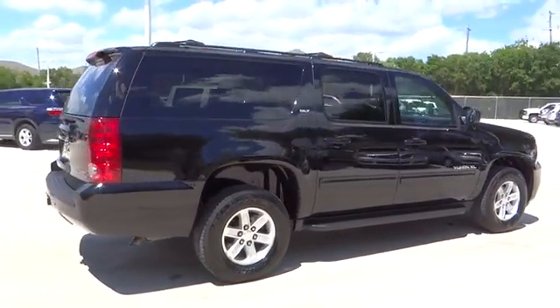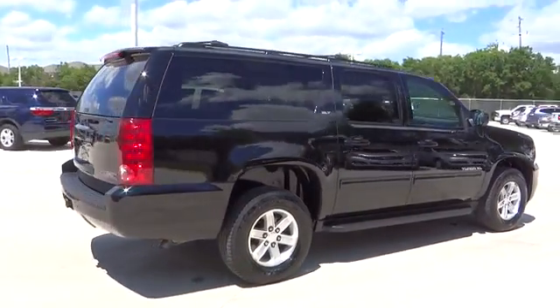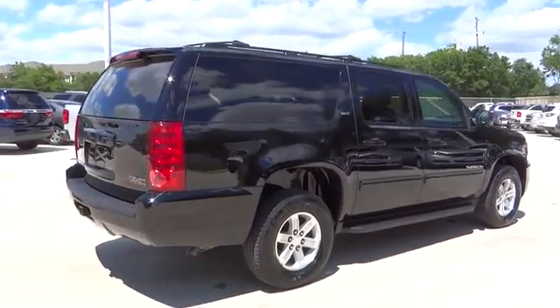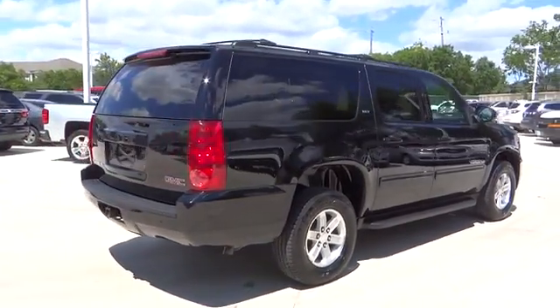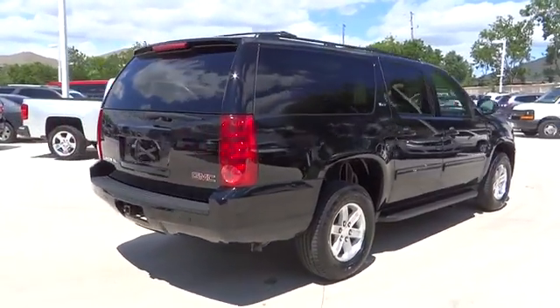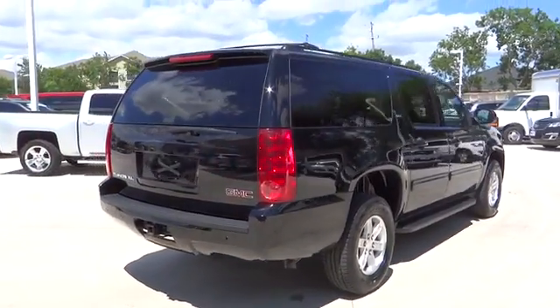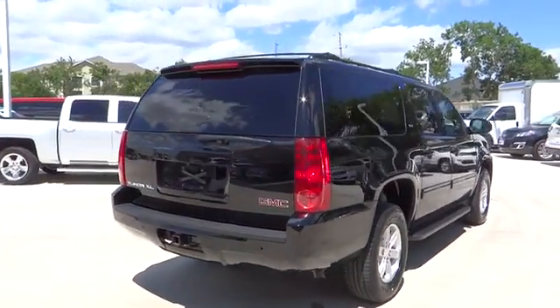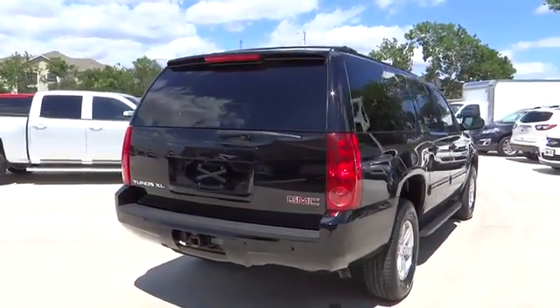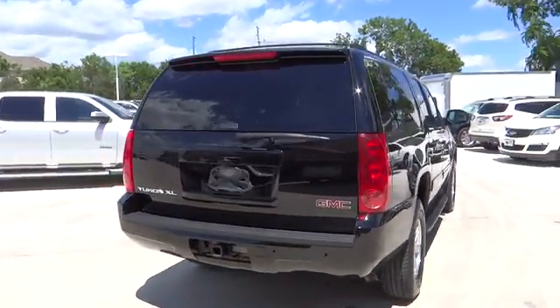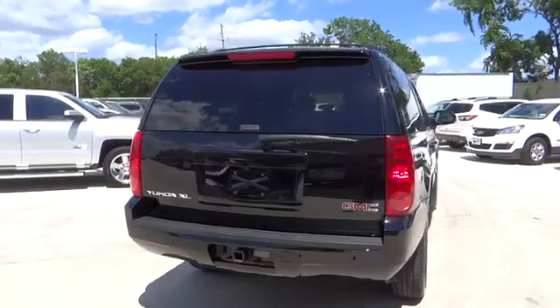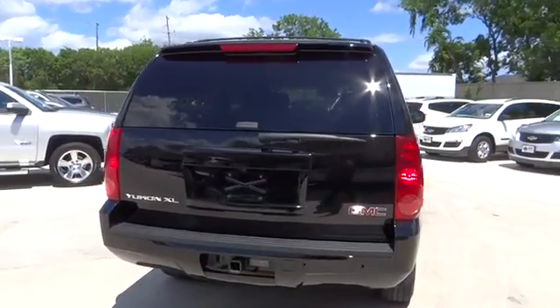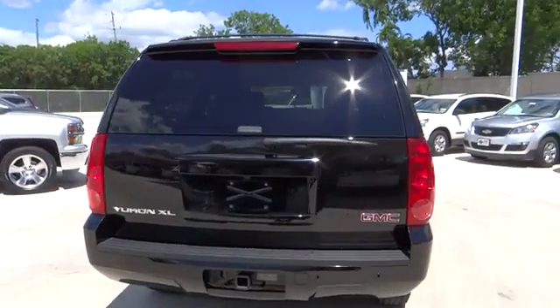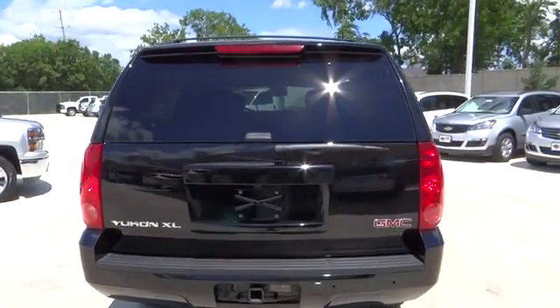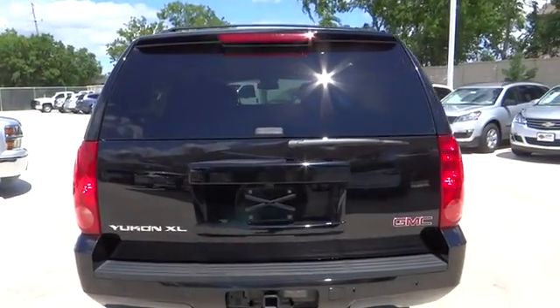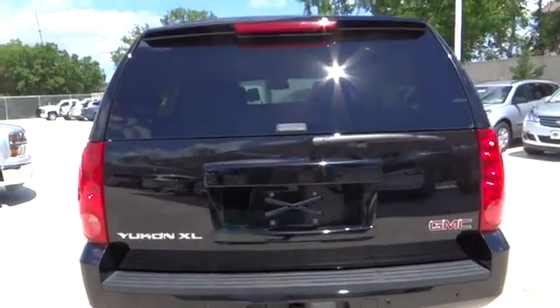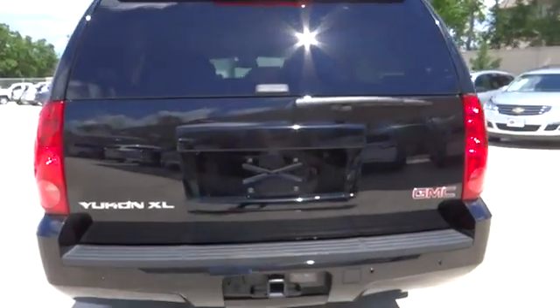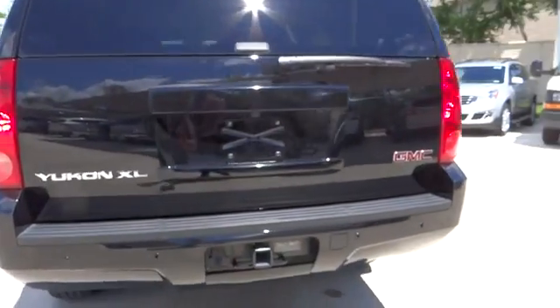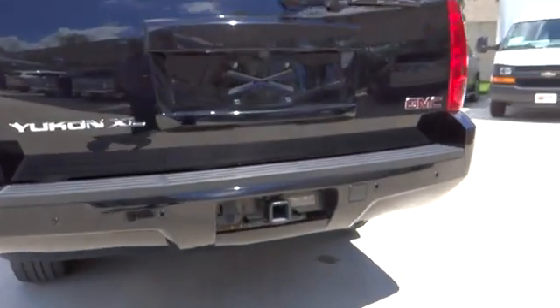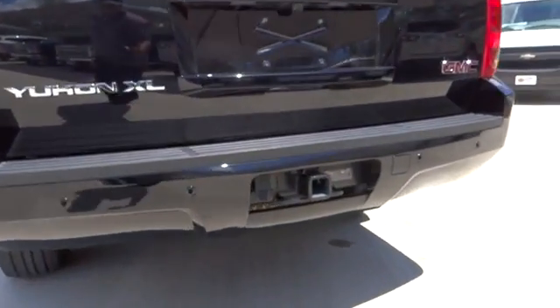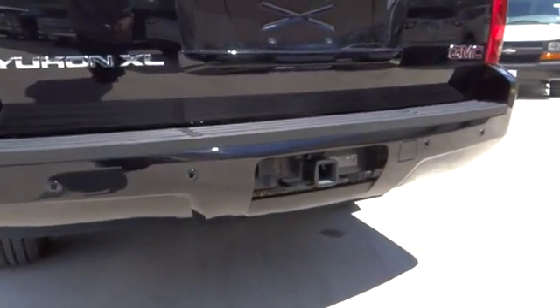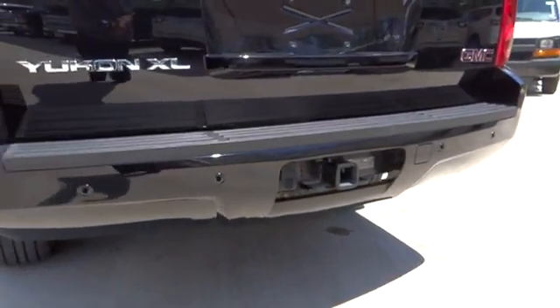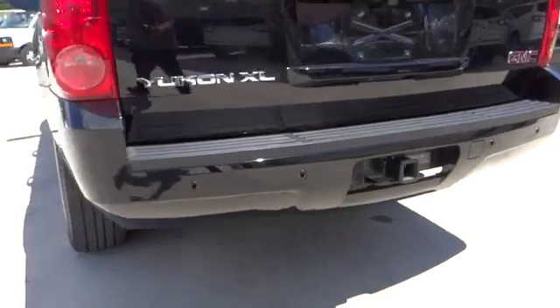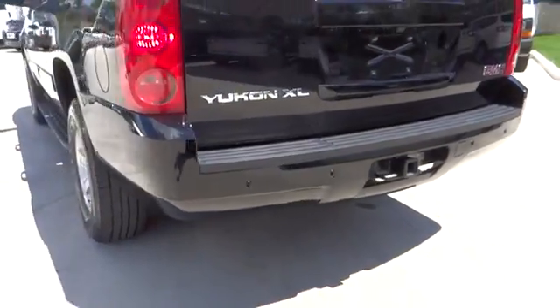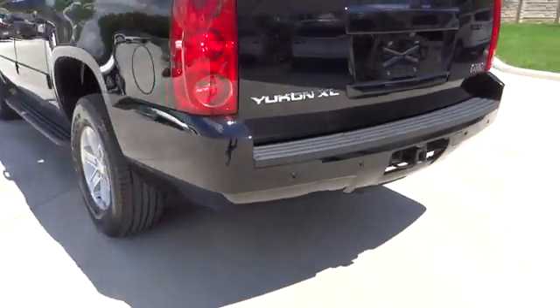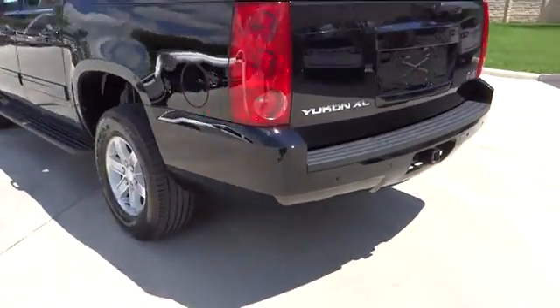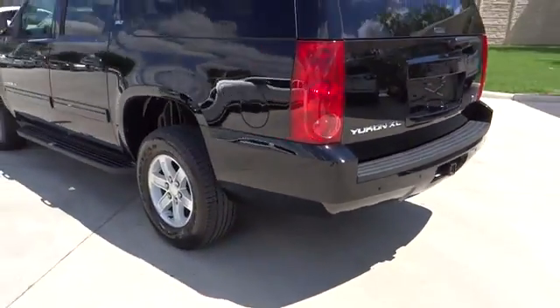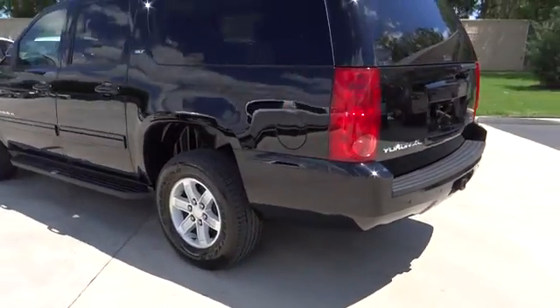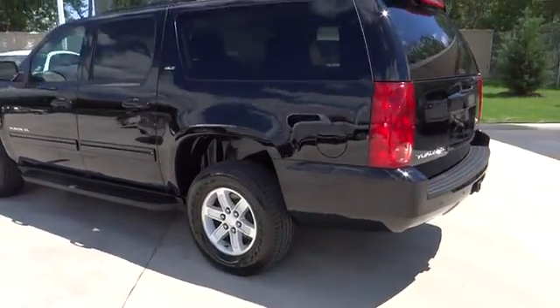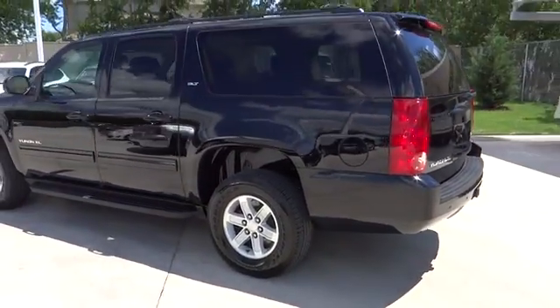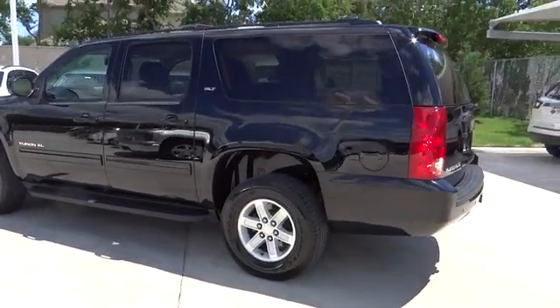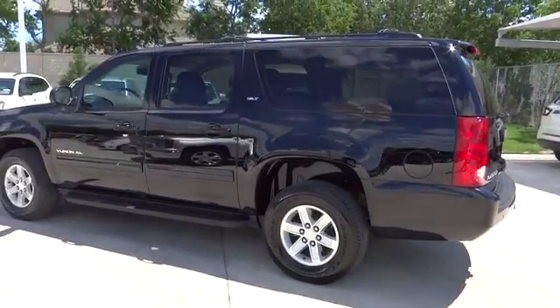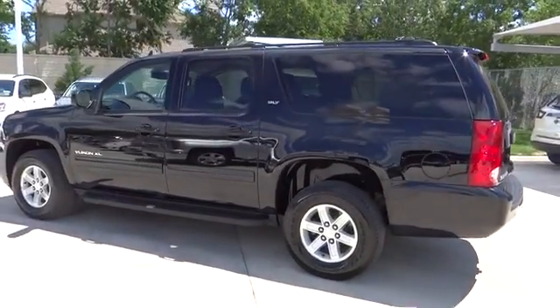Here are some of this vehicle's great options: traction control, running boards, airbags, automatic transmission, power steering, cruise control, Bluetooth, compass, heated driver's seat, fog lamps, passenger airbag.